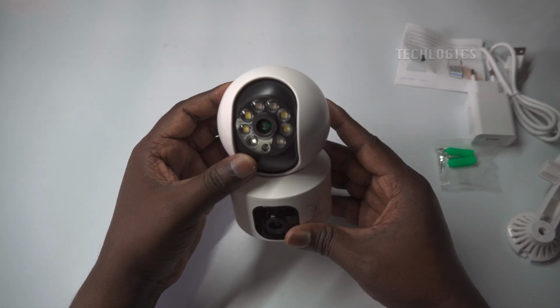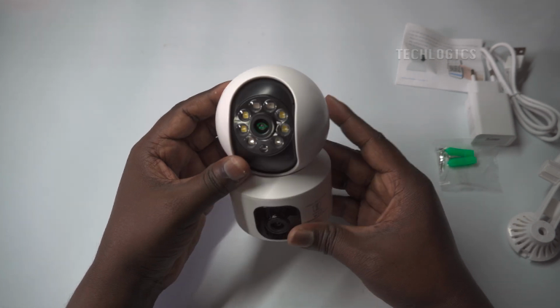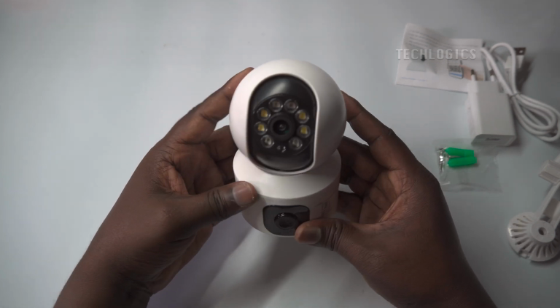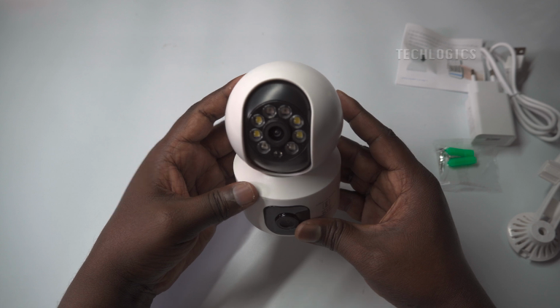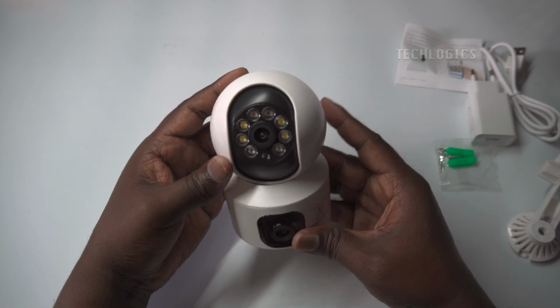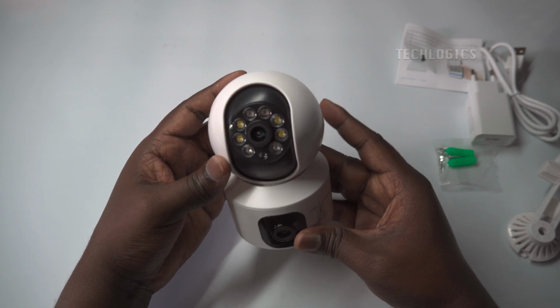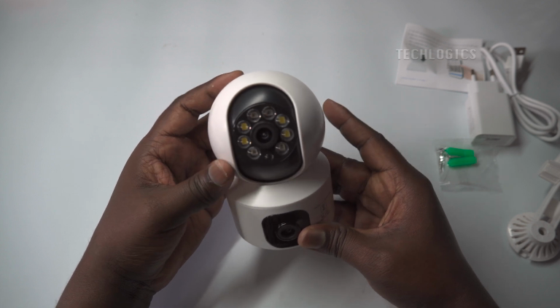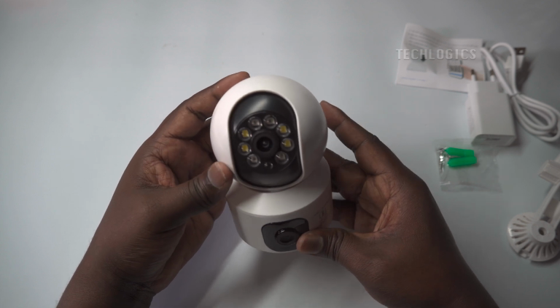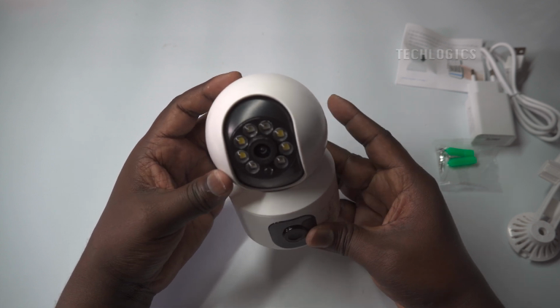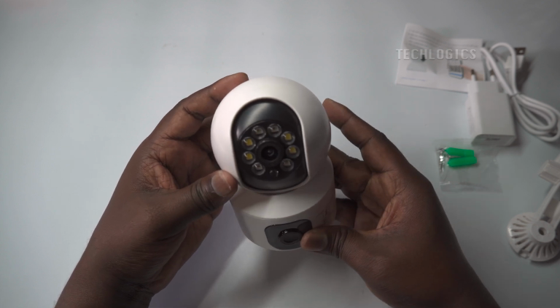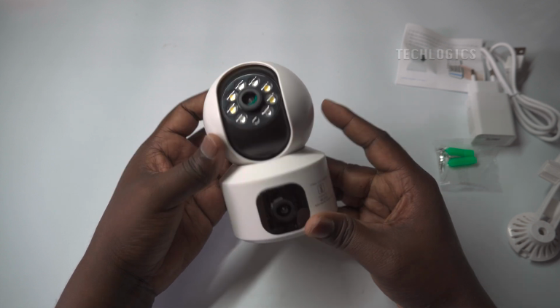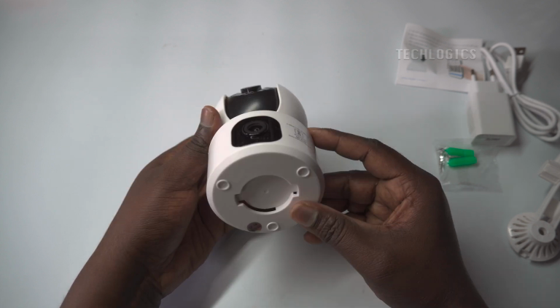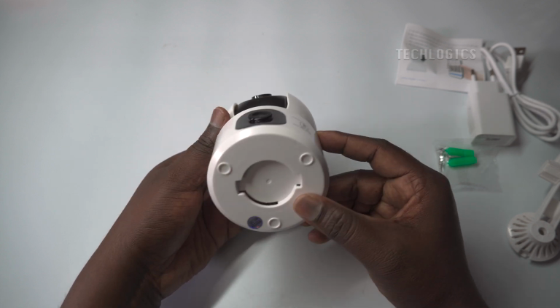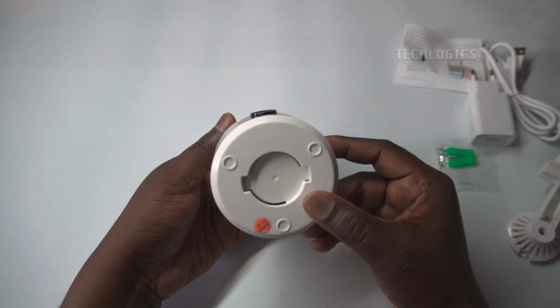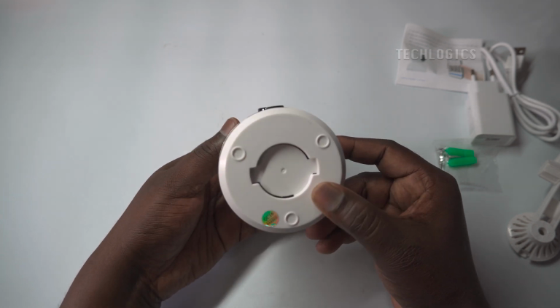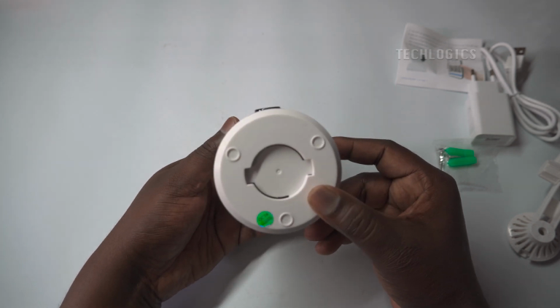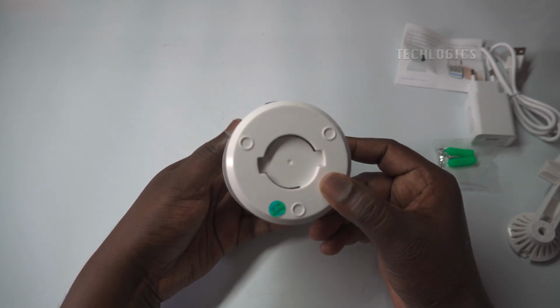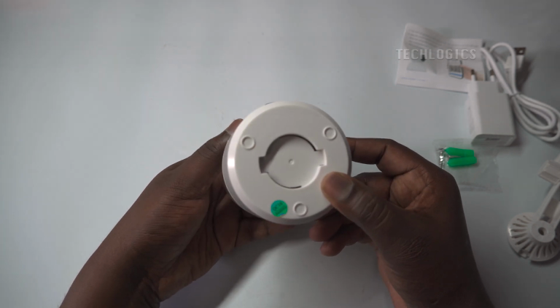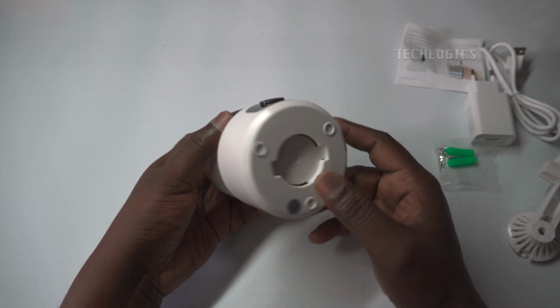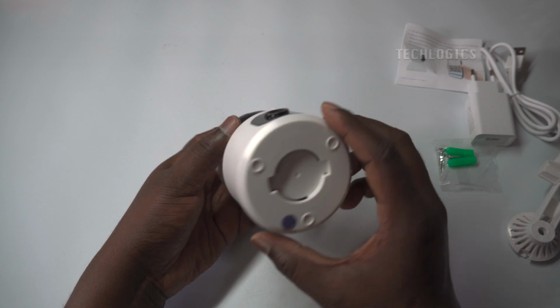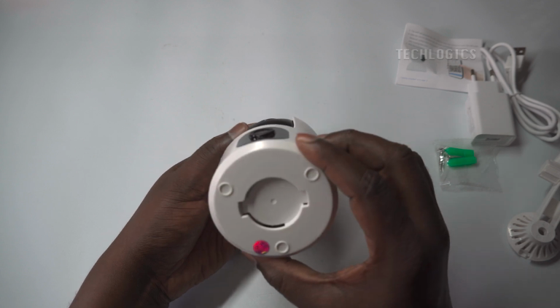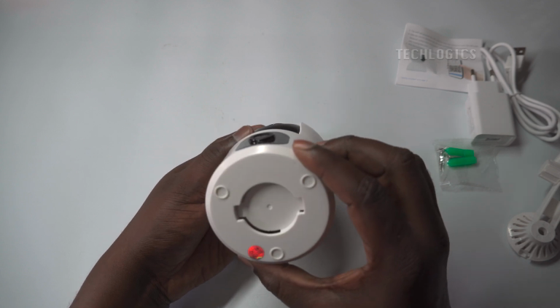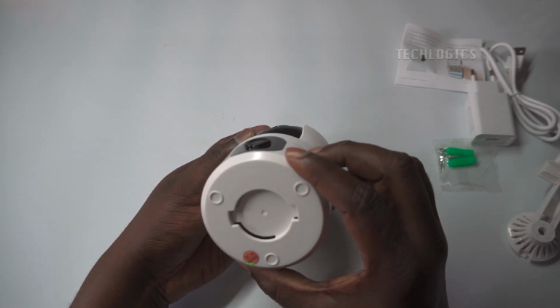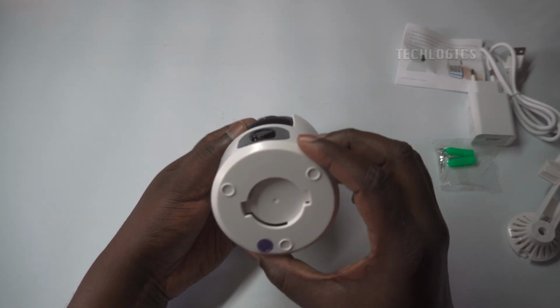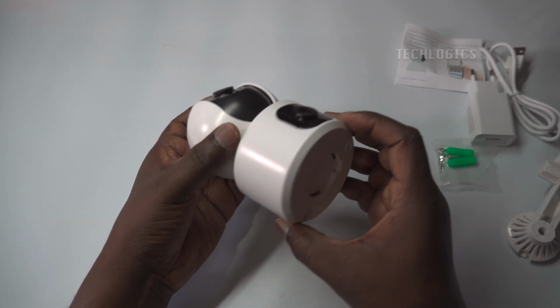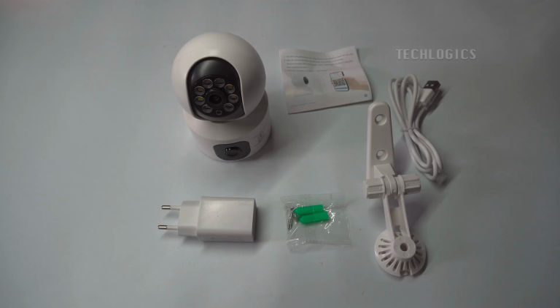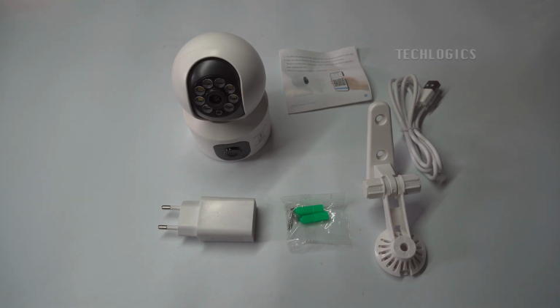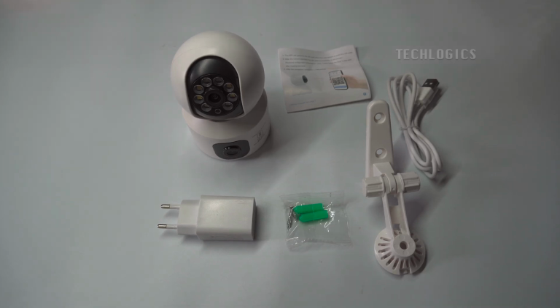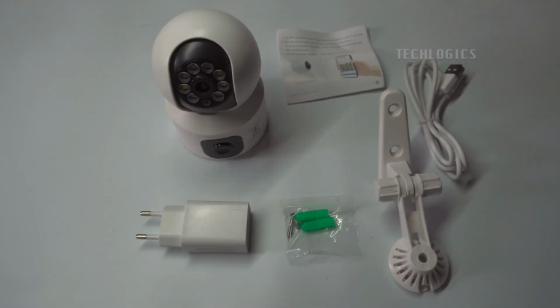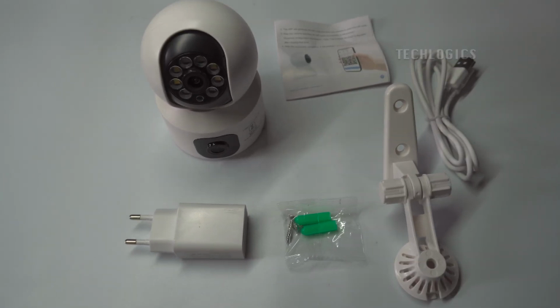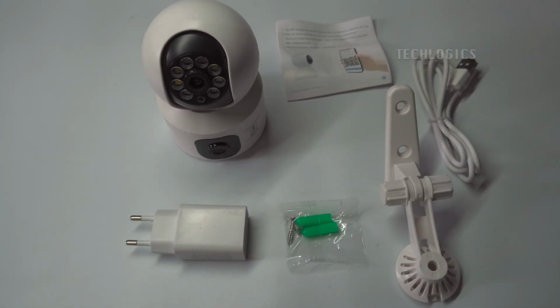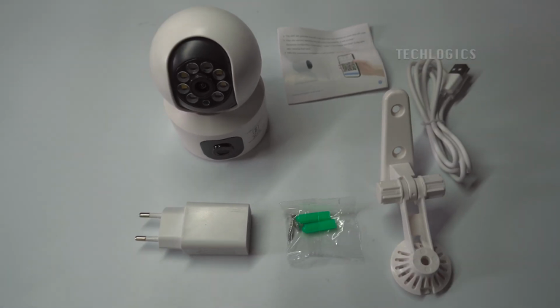The V380 Dual Lens Camera comes with the following accessories: a user manual, a USB power adapter, a C-type USB power cable, and a camera-fixing mount with screws for easy installation.